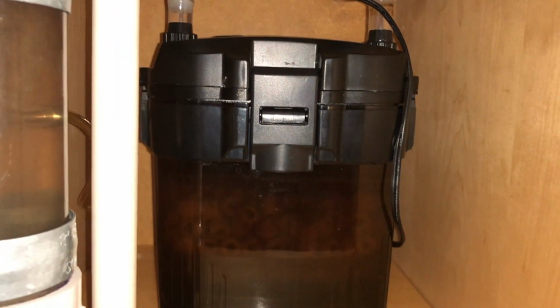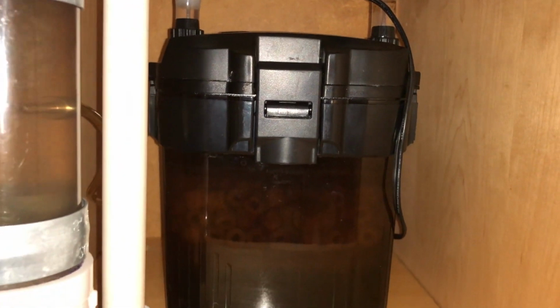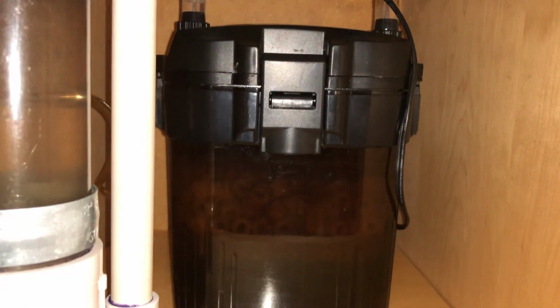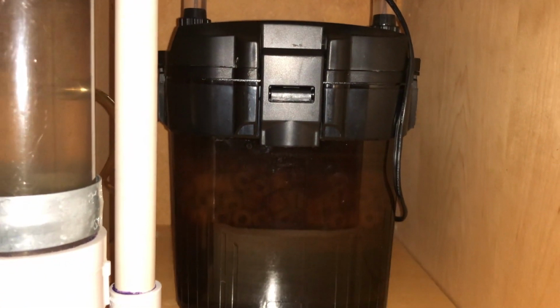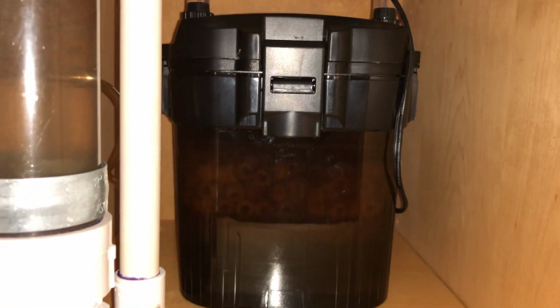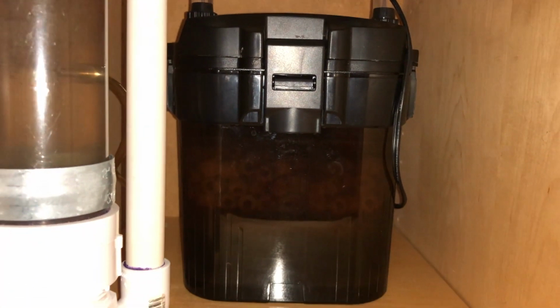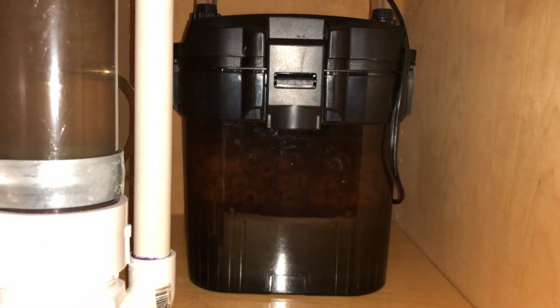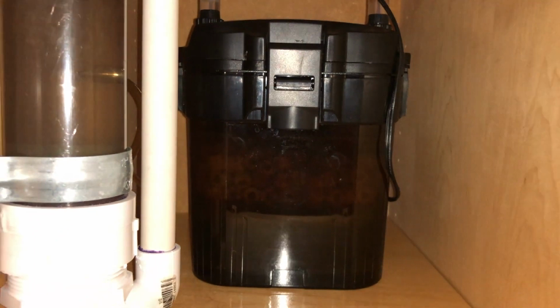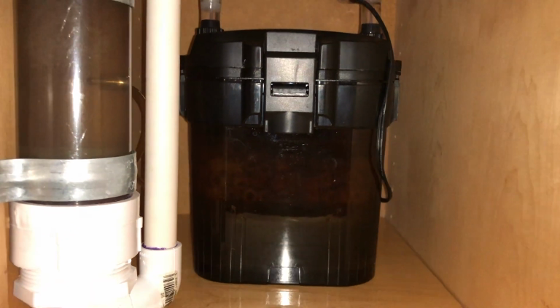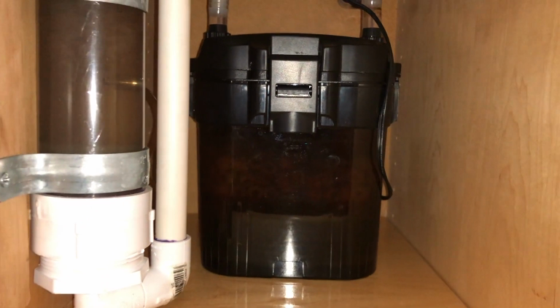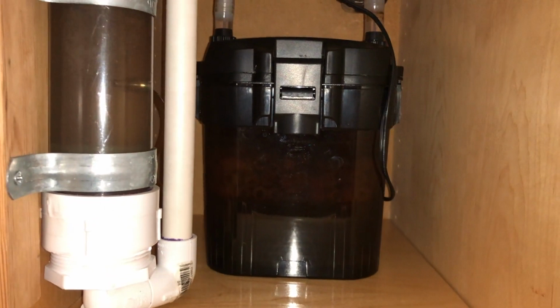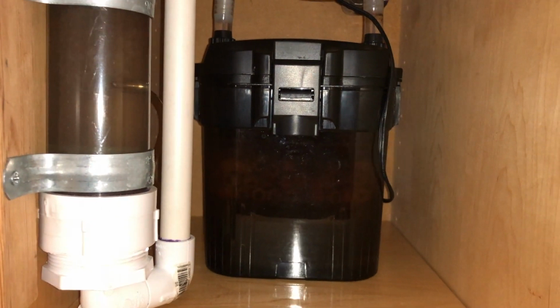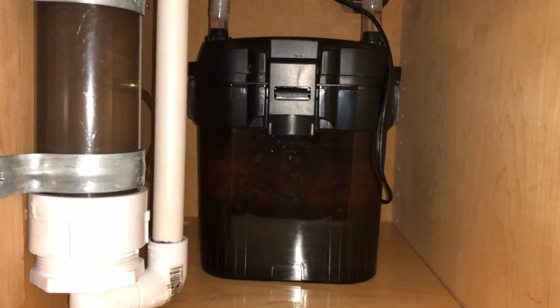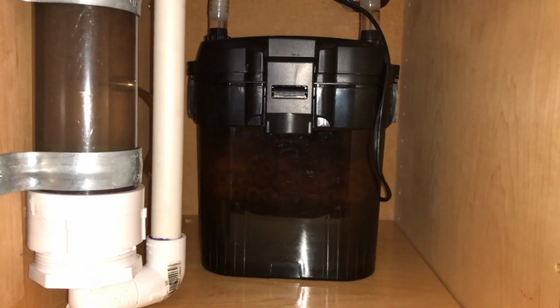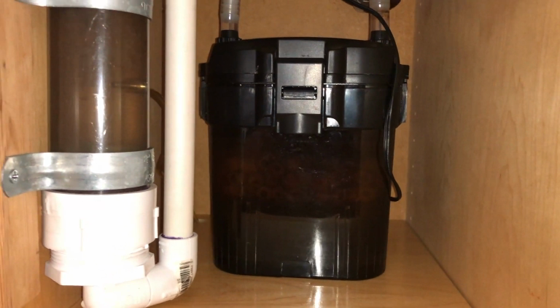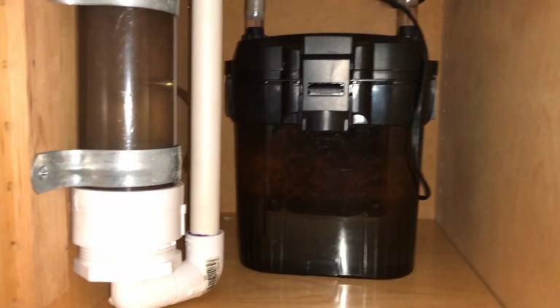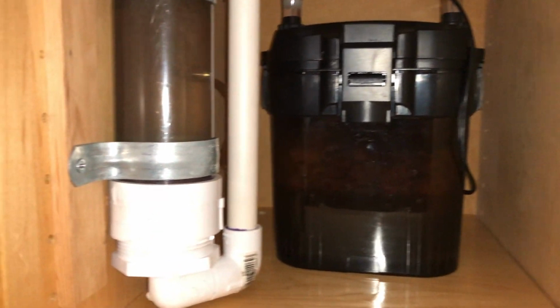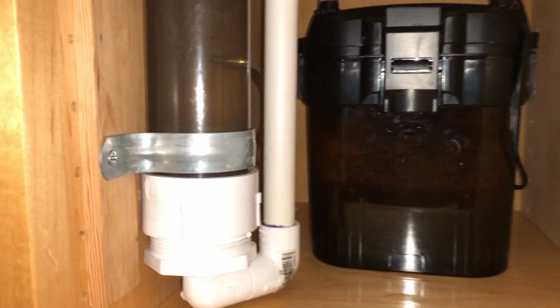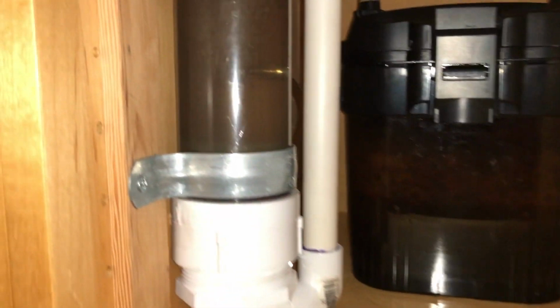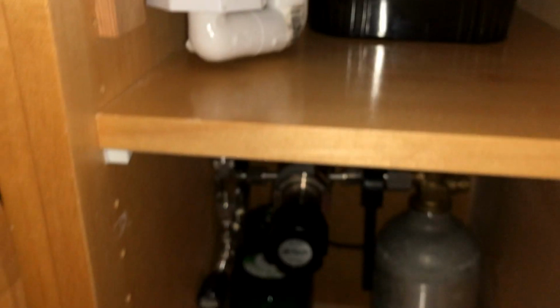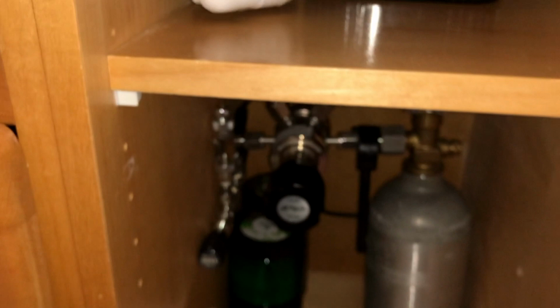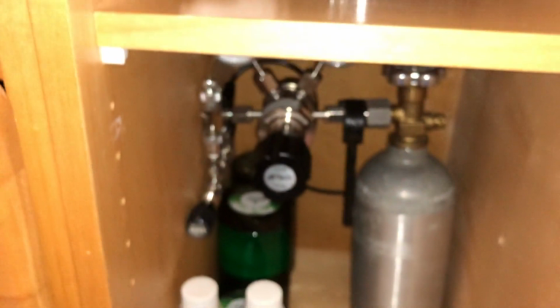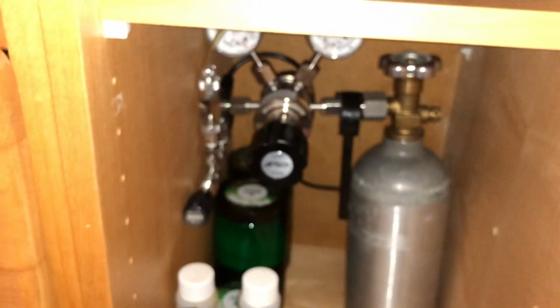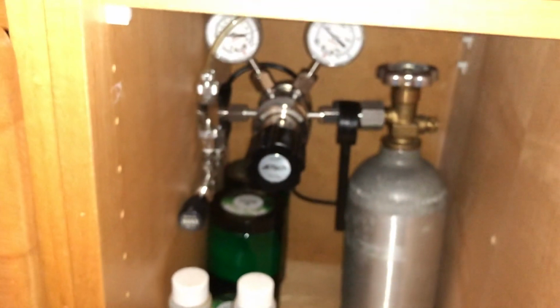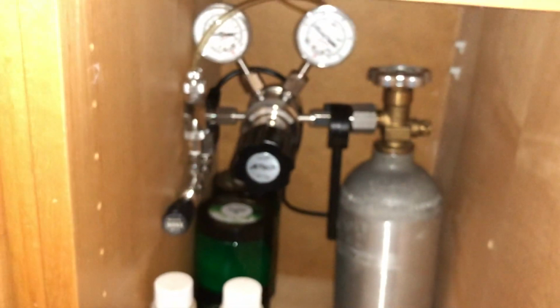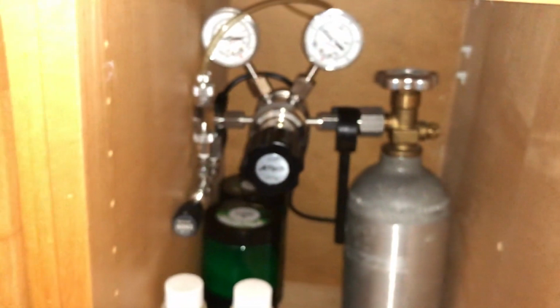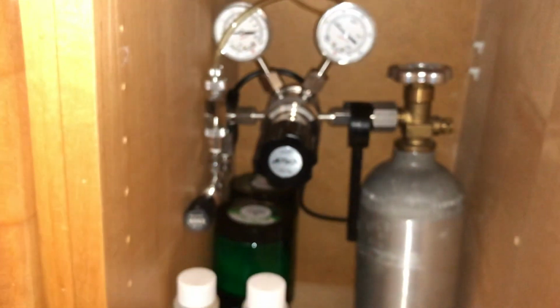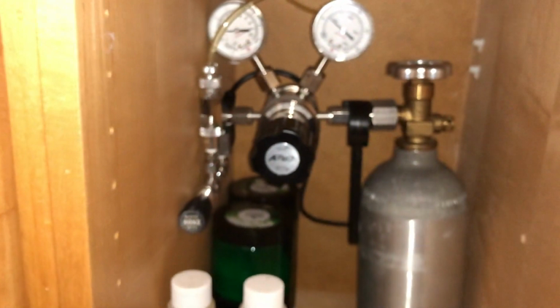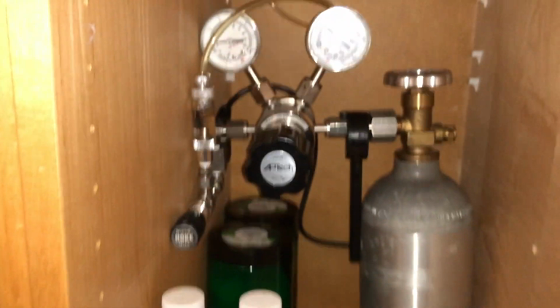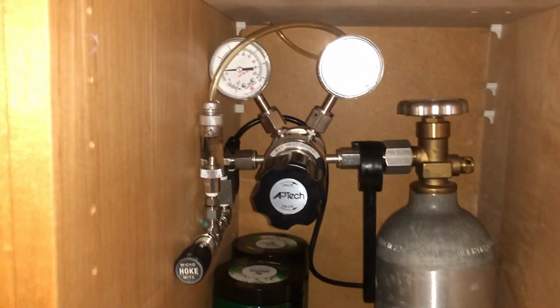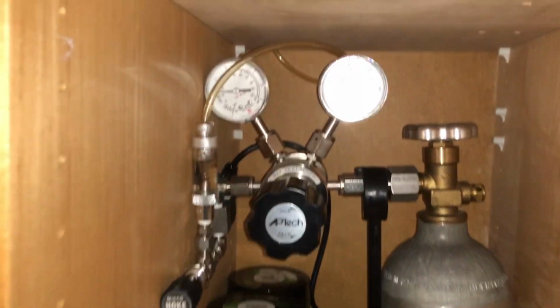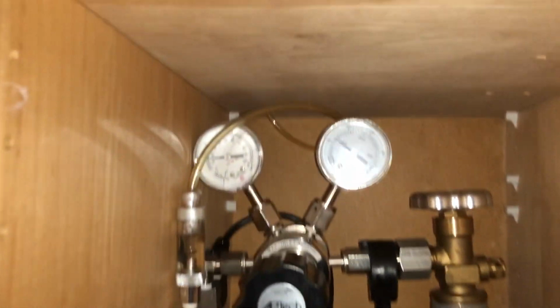All check valves will need to be replaced eventually anyways, regardless of how good they are. I do this because I'm trying to avoid the risk of water getting into my CO2 equipment.